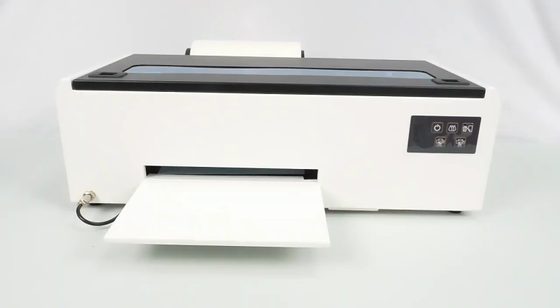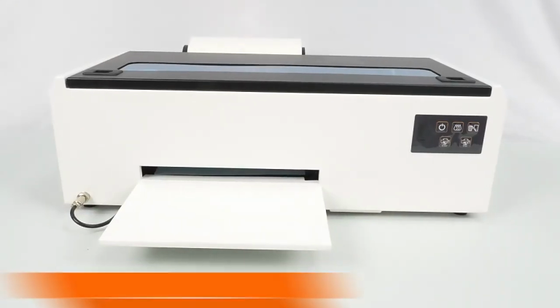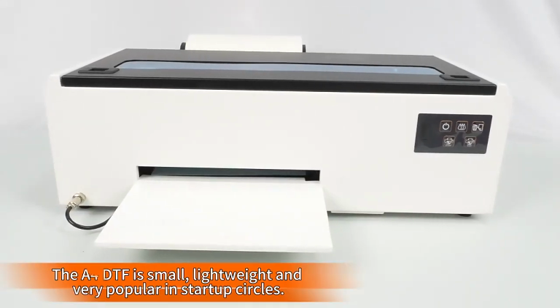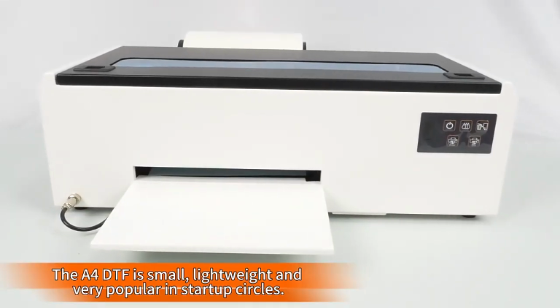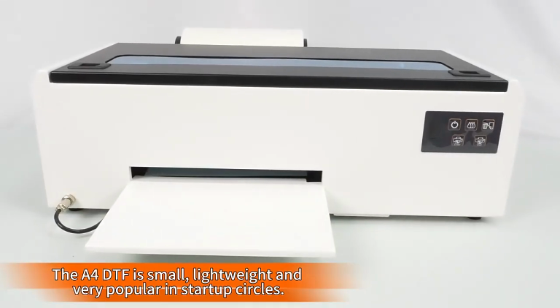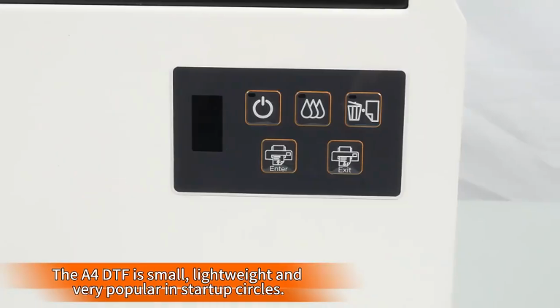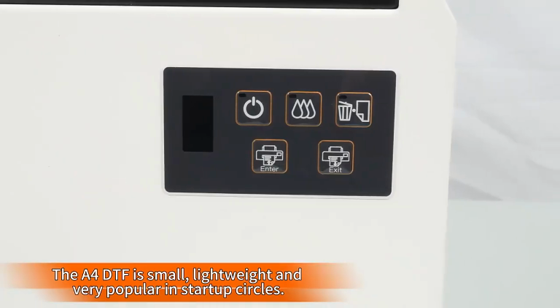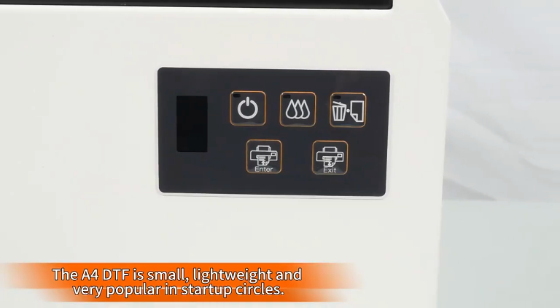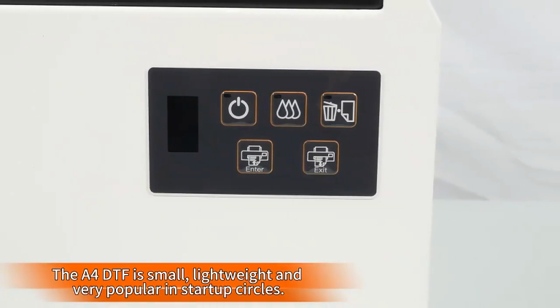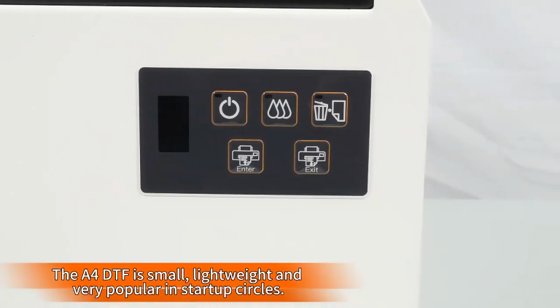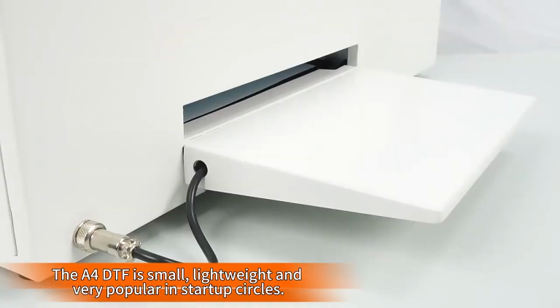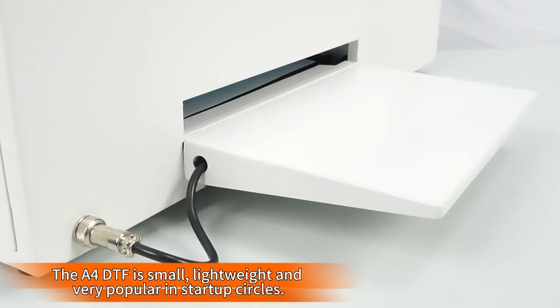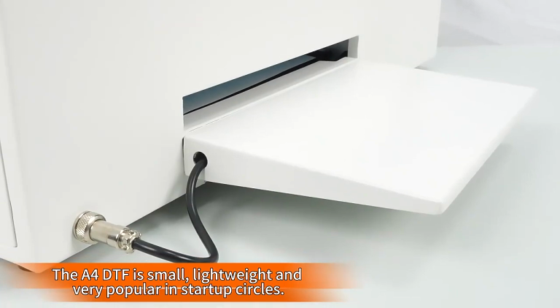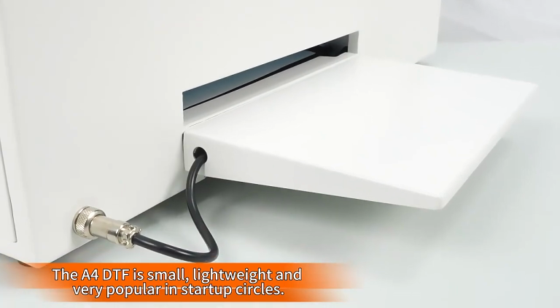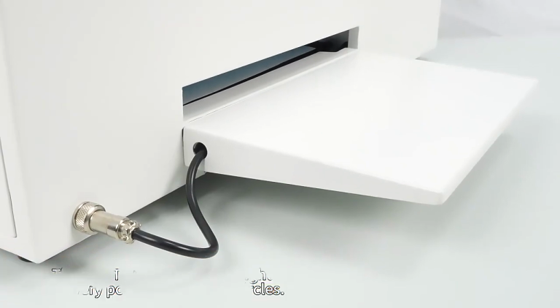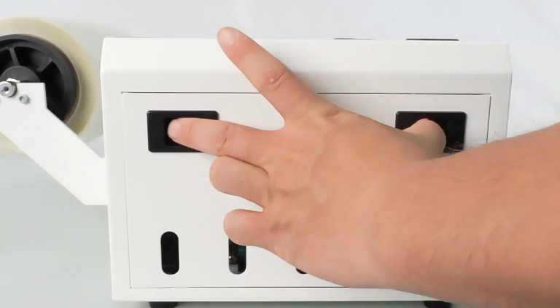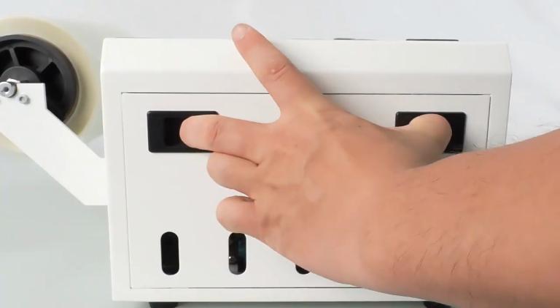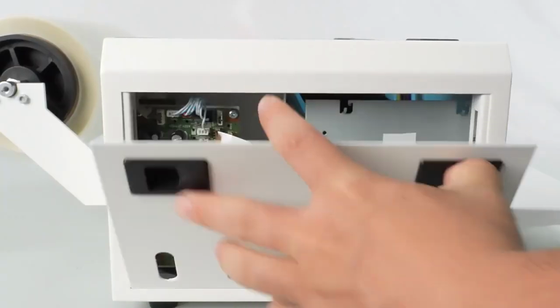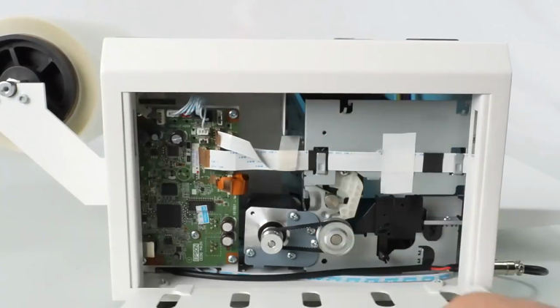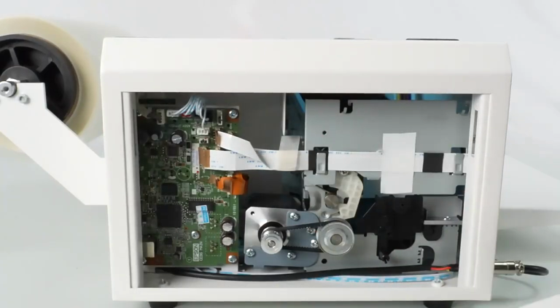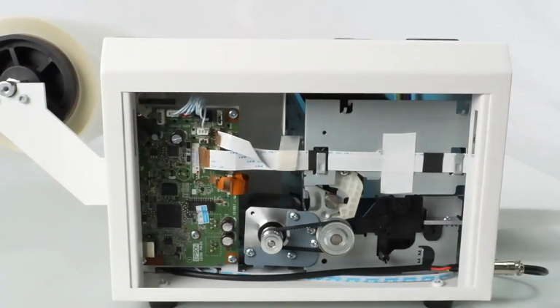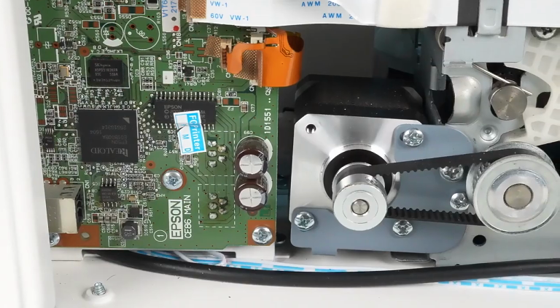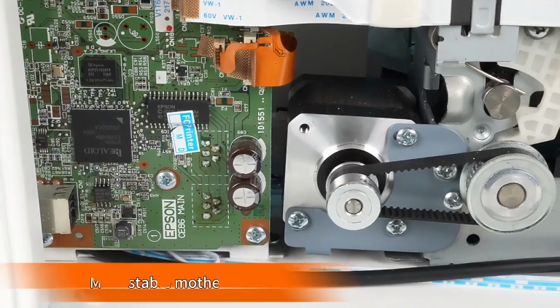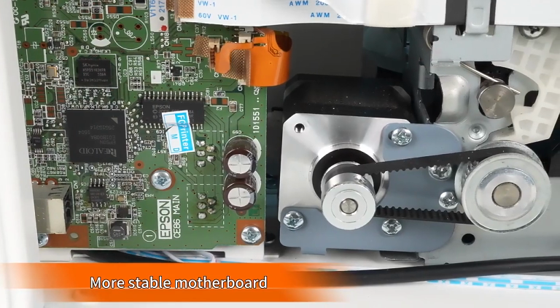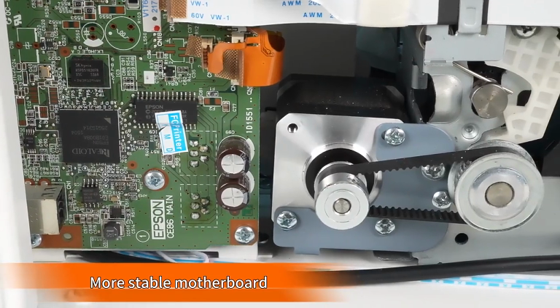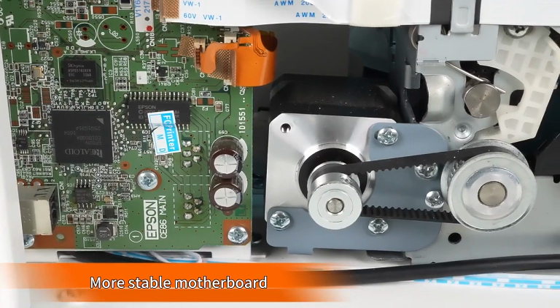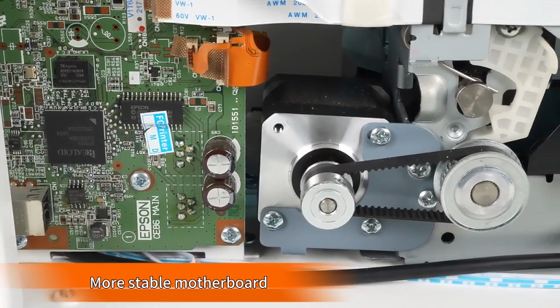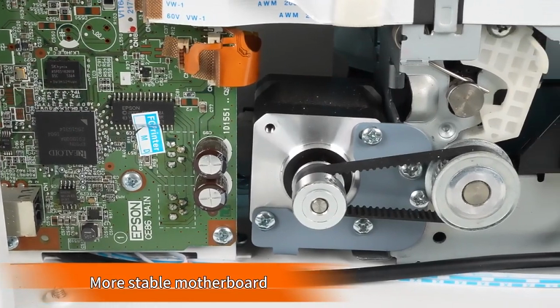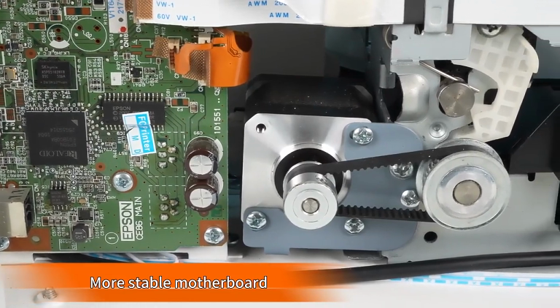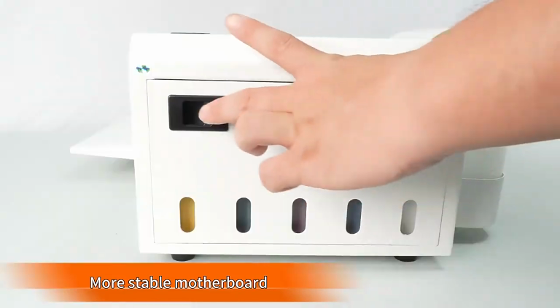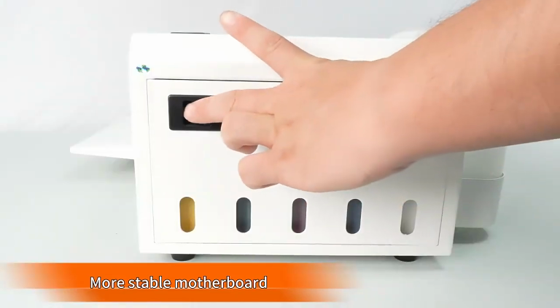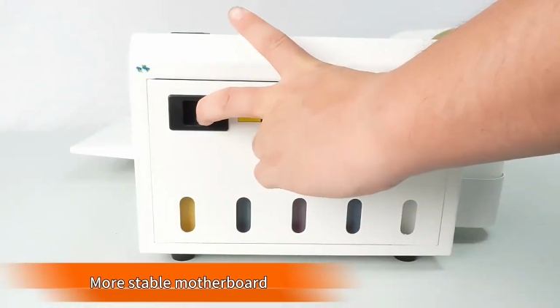Affordable and easy-to-use DTF printer for t-shirts and other textiles and your business. Minimize printer head clogs and greatly extend print head lifetime with the white ink mix and circulation feature.